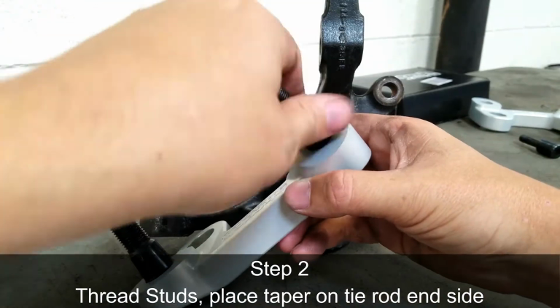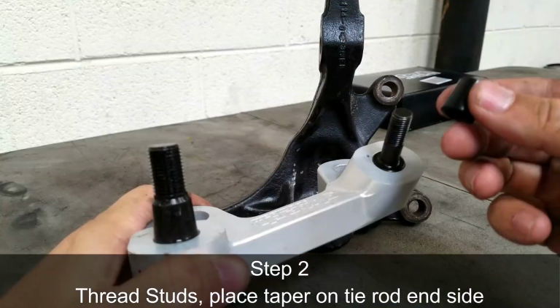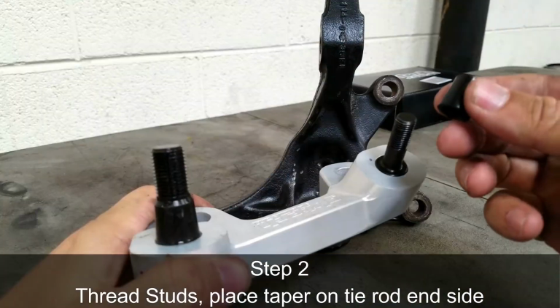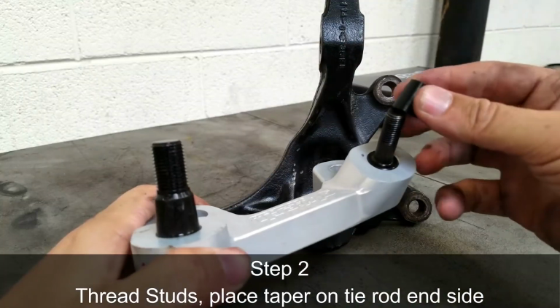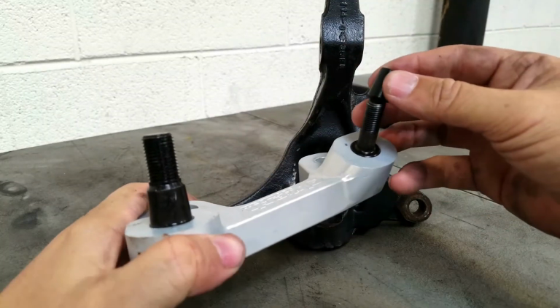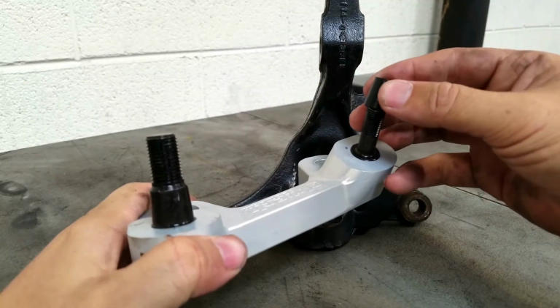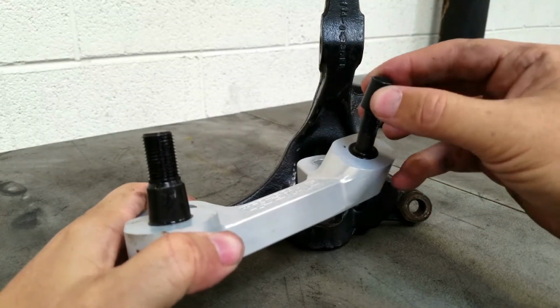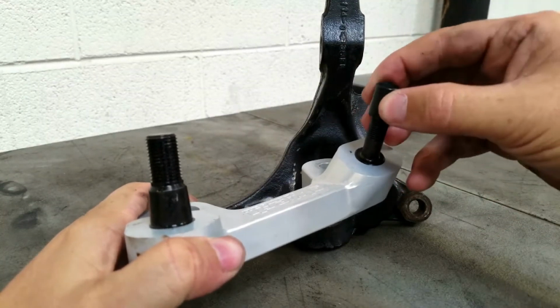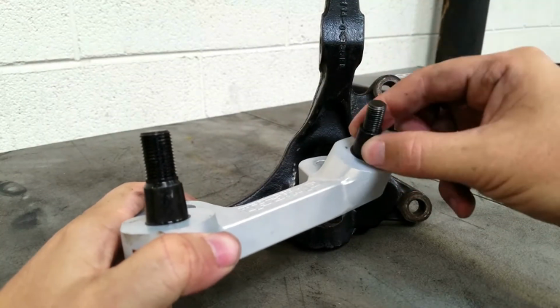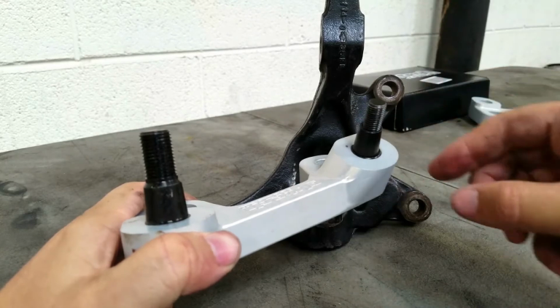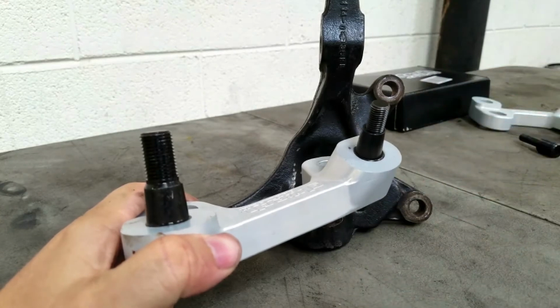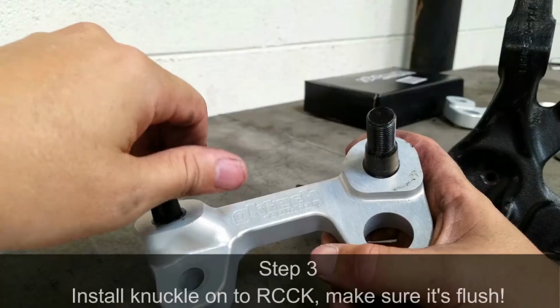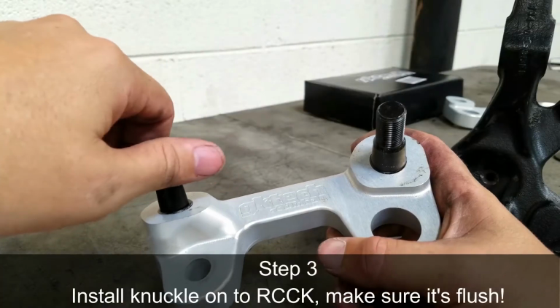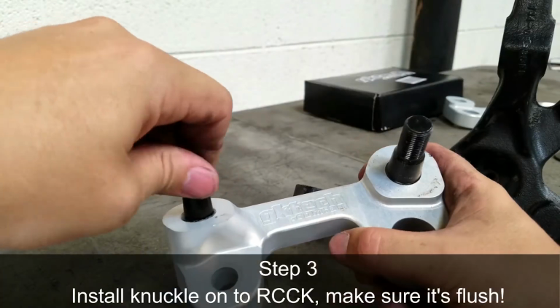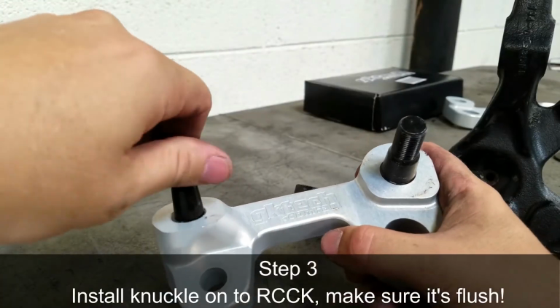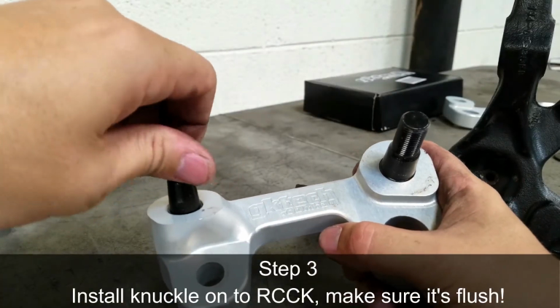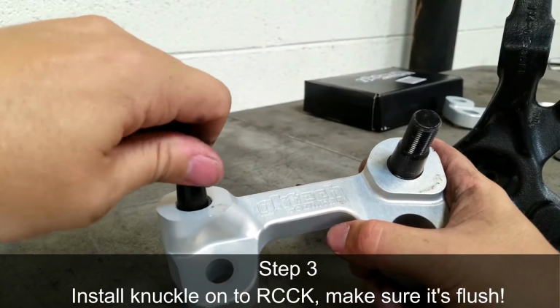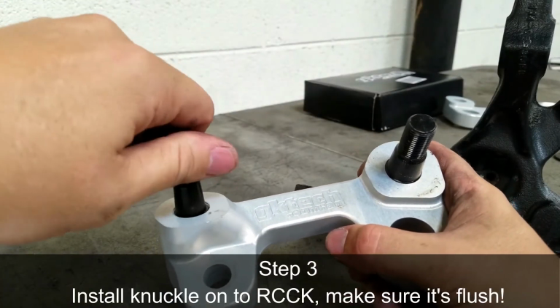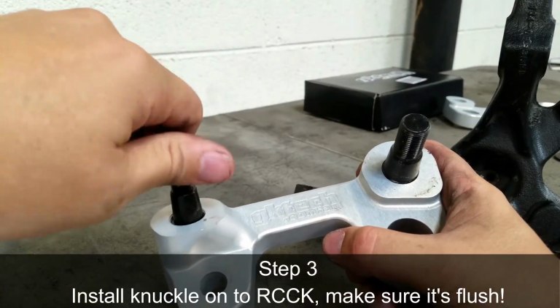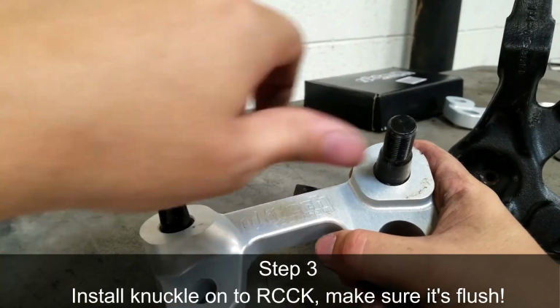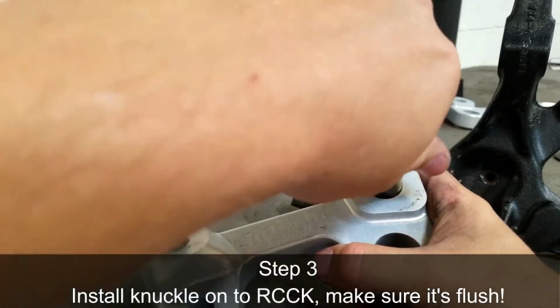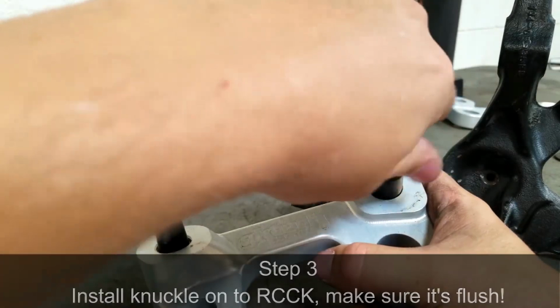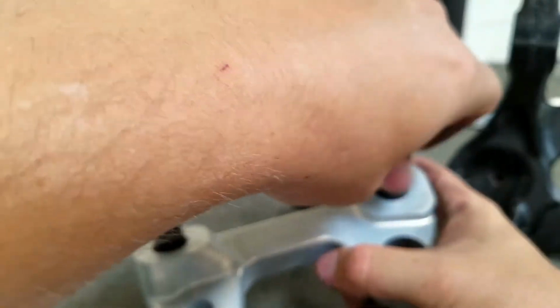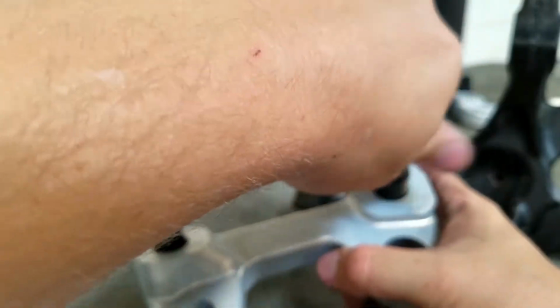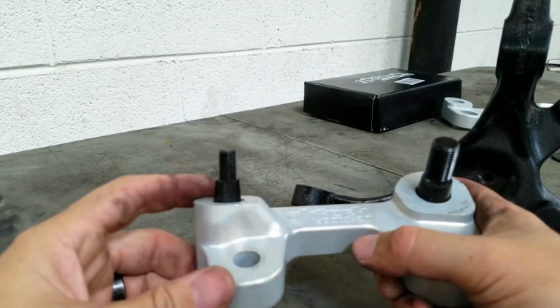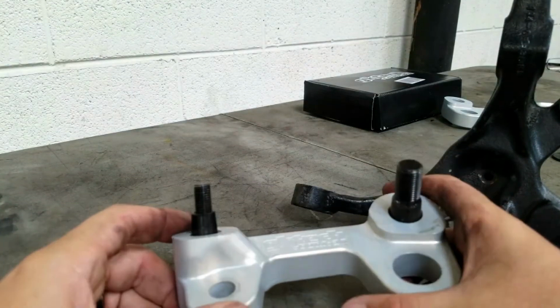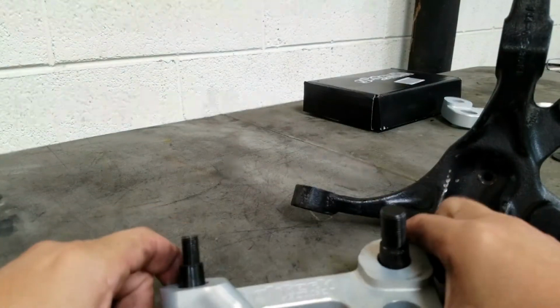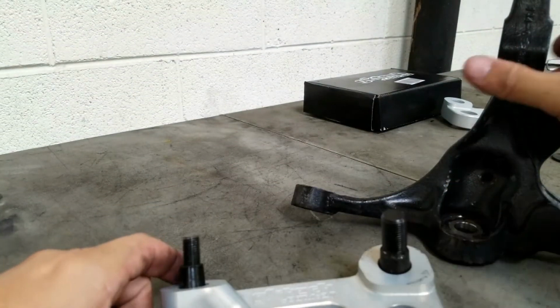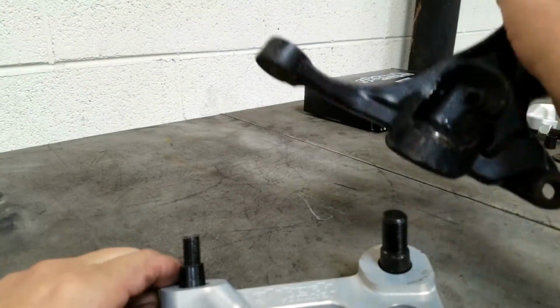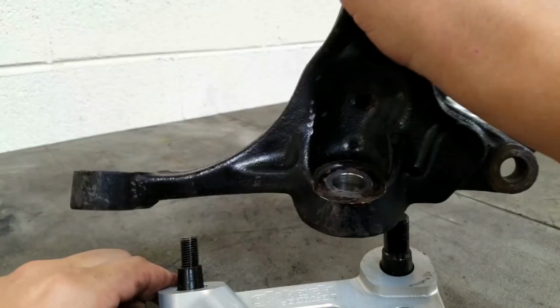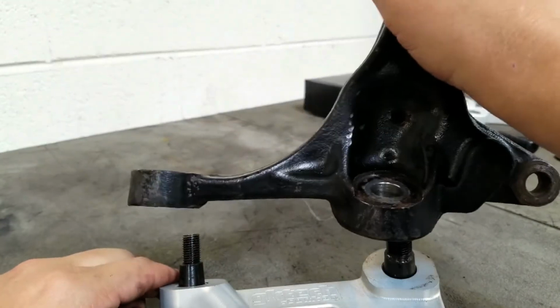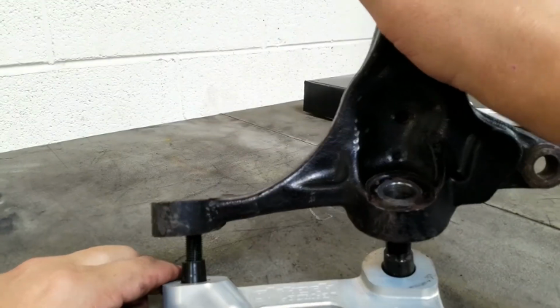Now go ahead and slip the cone-shaped taper over the tie rod inside. At this point you may have noticed that the studs go below flush, and there's a reason for that. The reason is you want the knuckle to mate flush with the roll center correction kit.